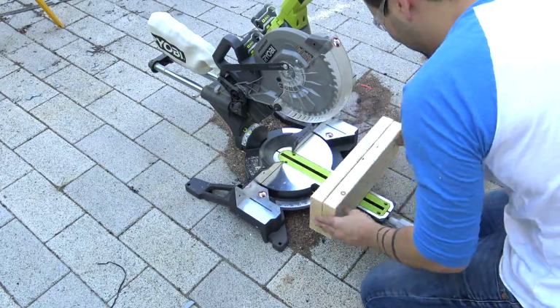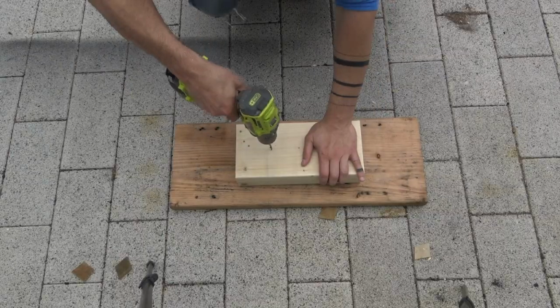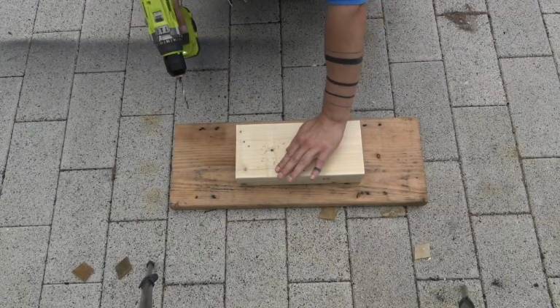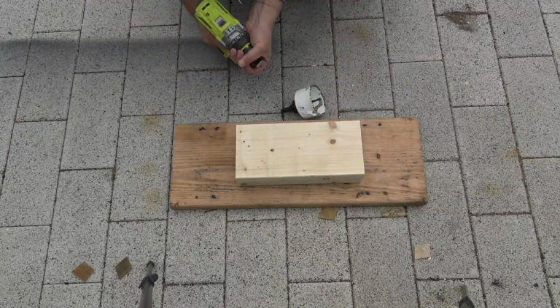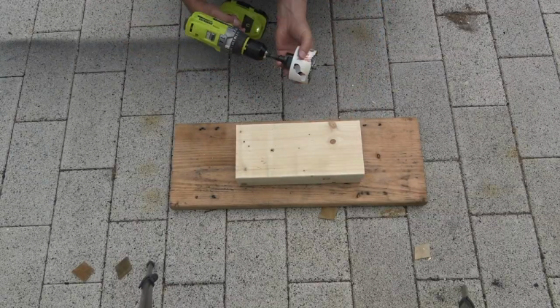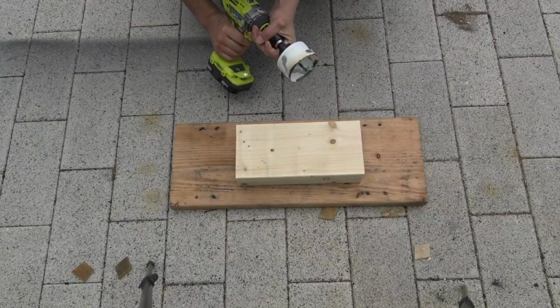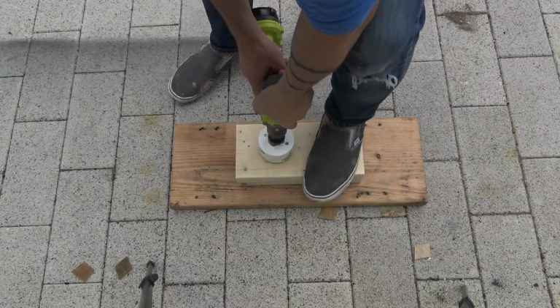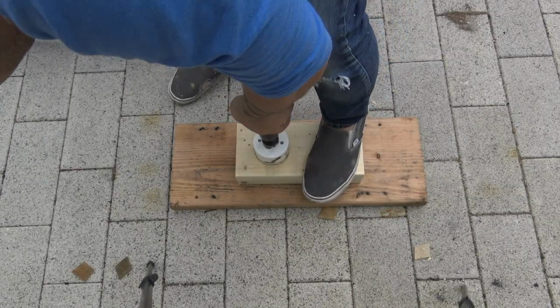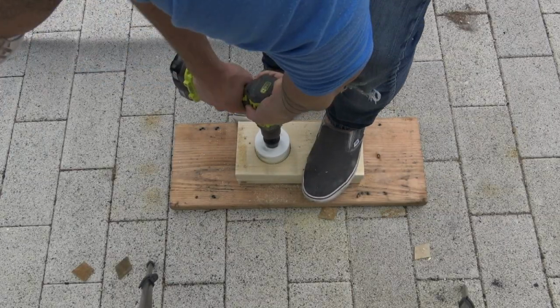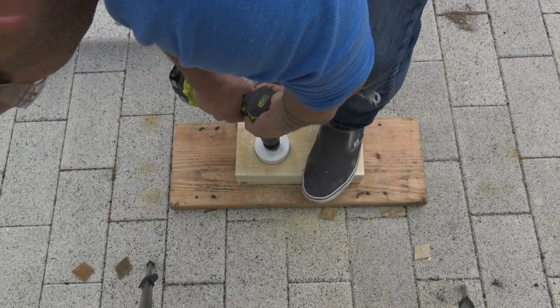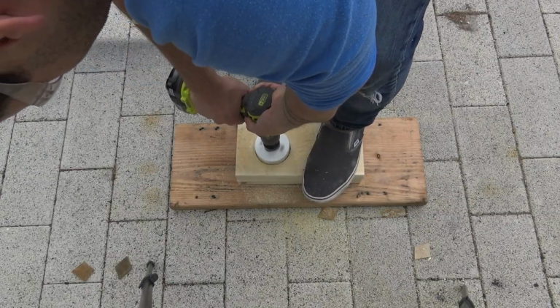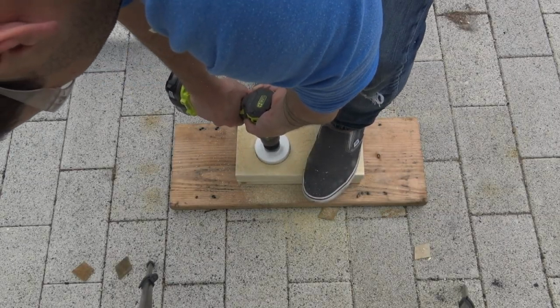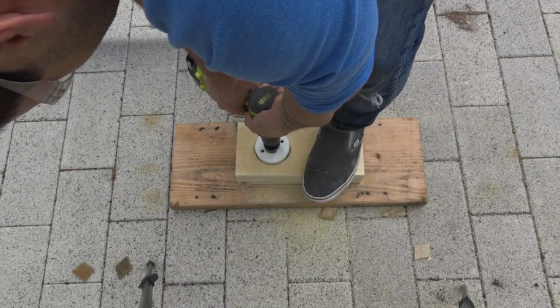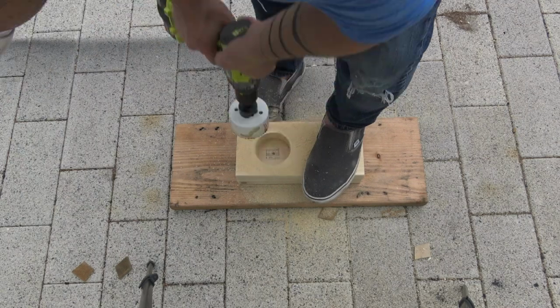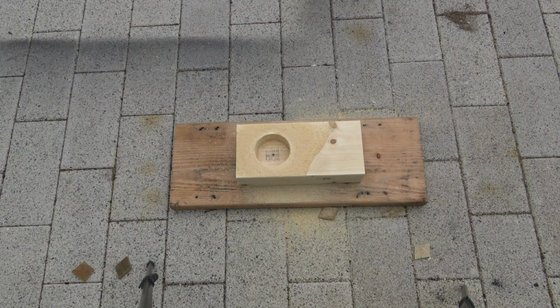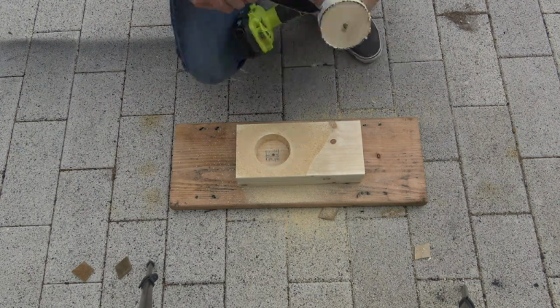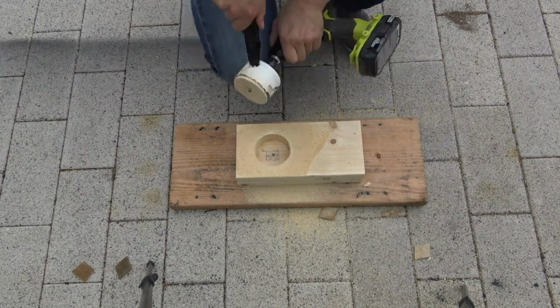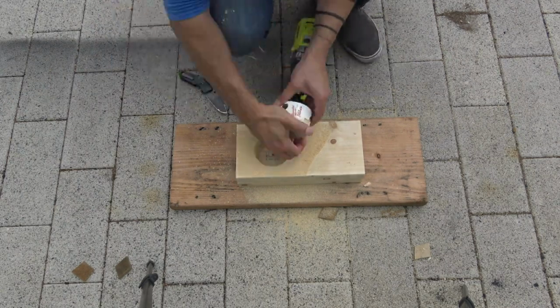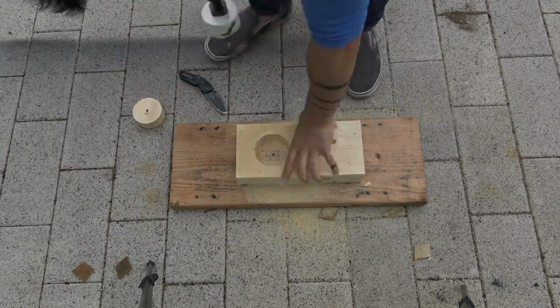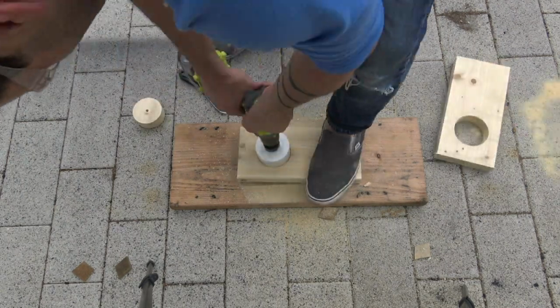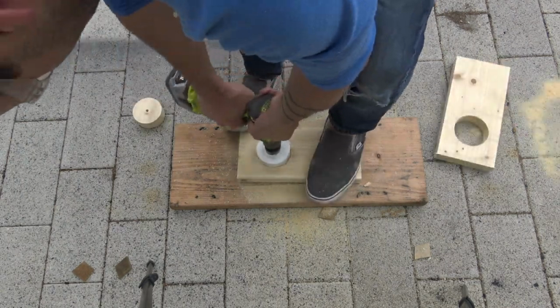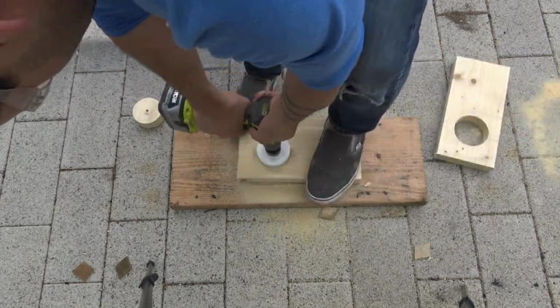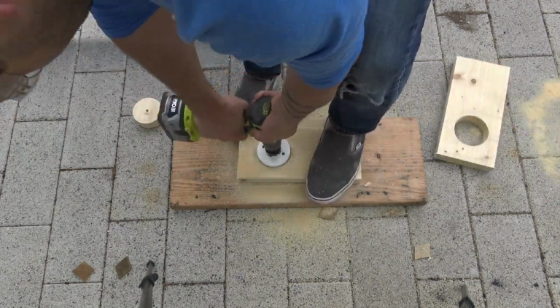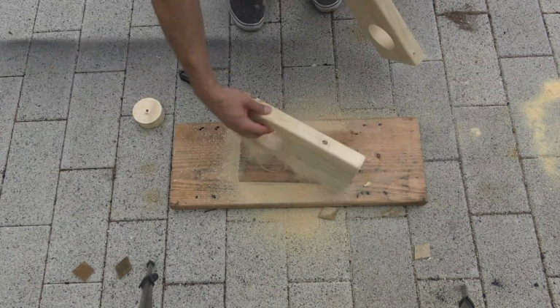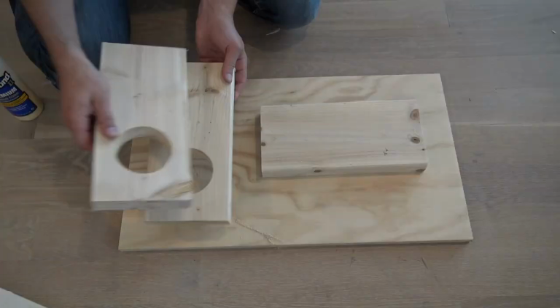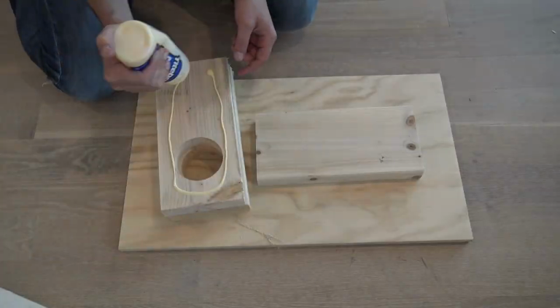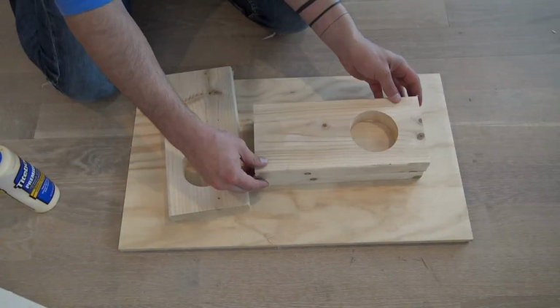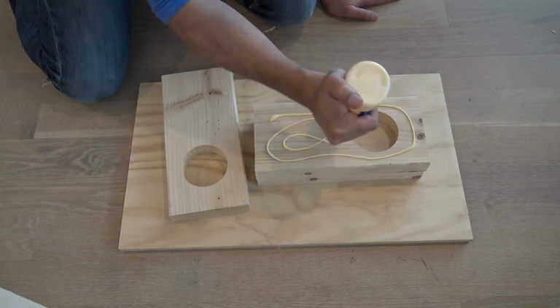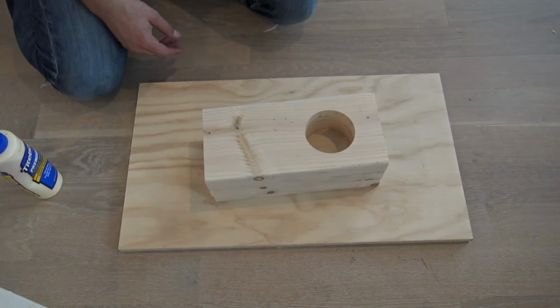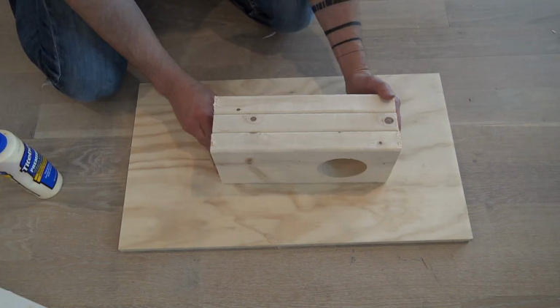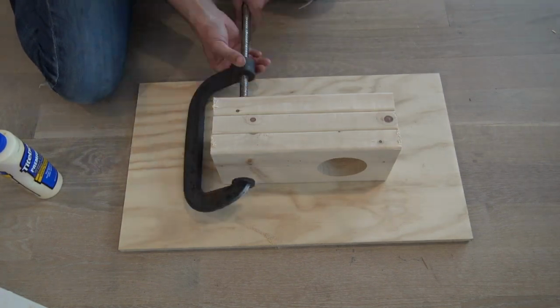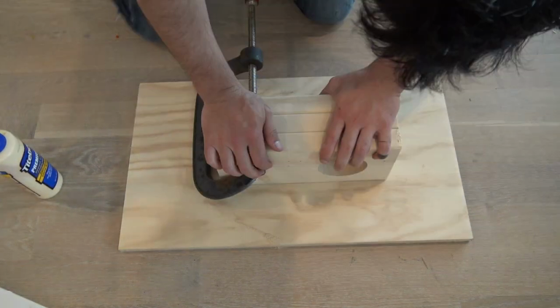I drilled a pilot hole through the pieces of 2x6 so that I'll have a guide hole to drill large diameter holes using a hole saw. I then lined up the holes and glued the pieces together.